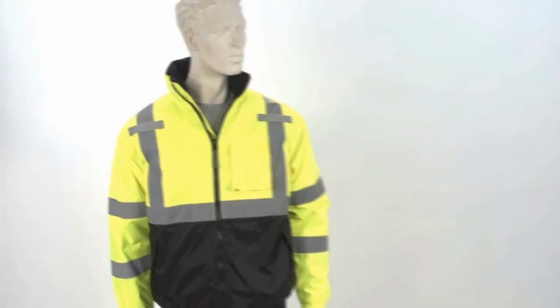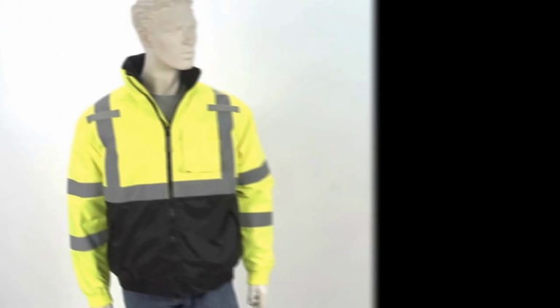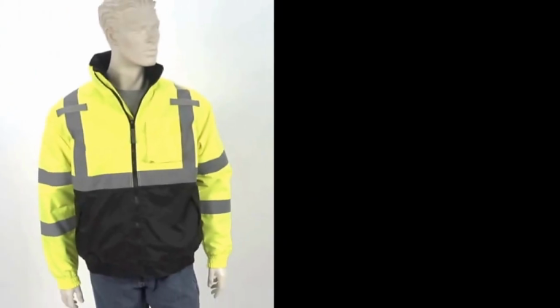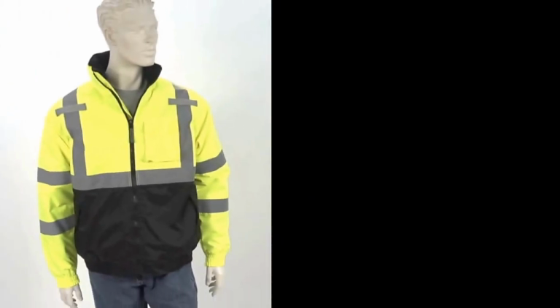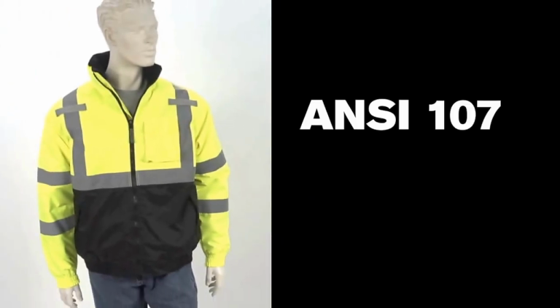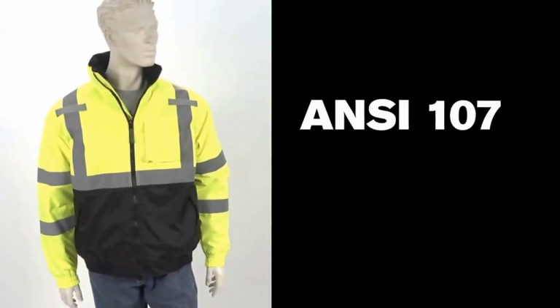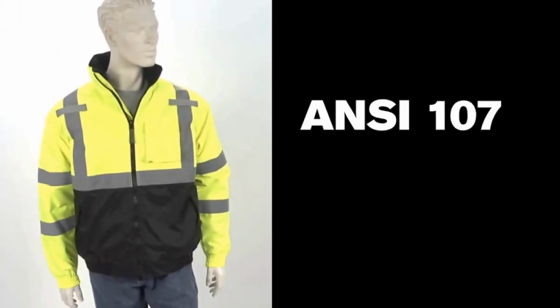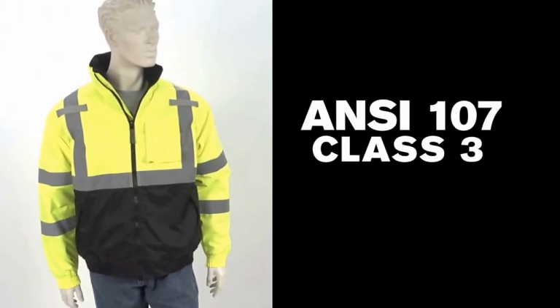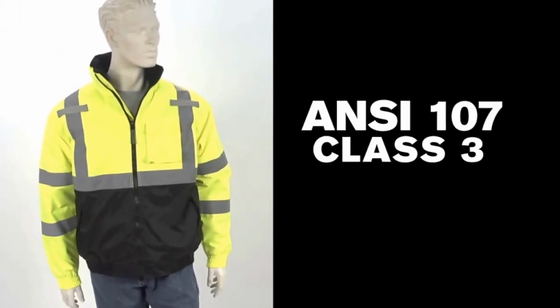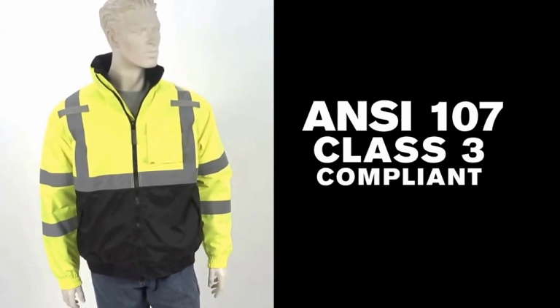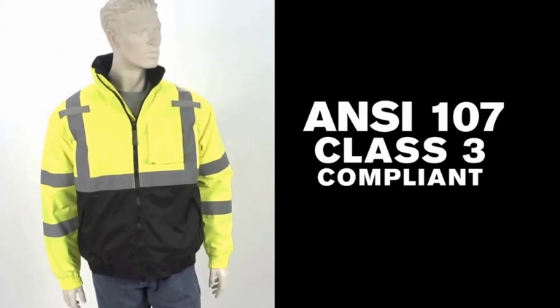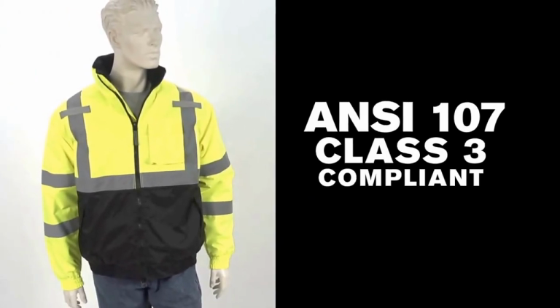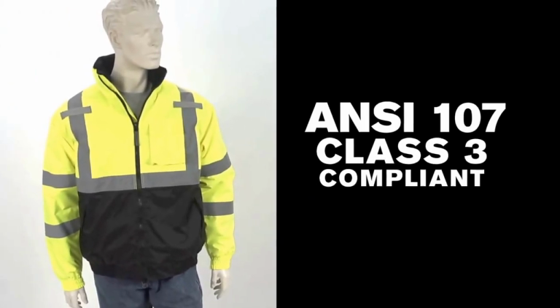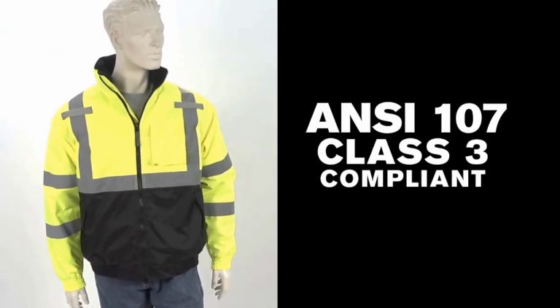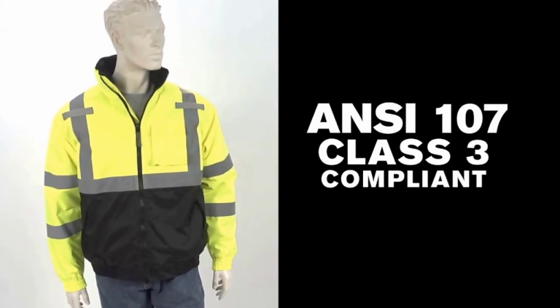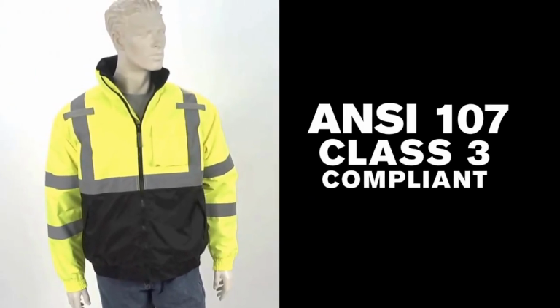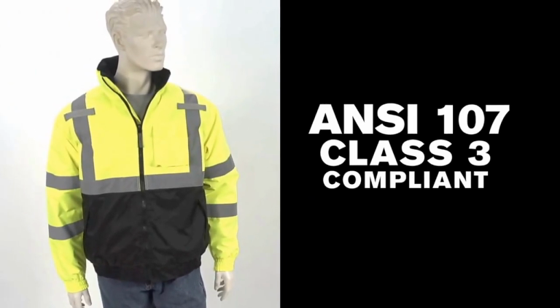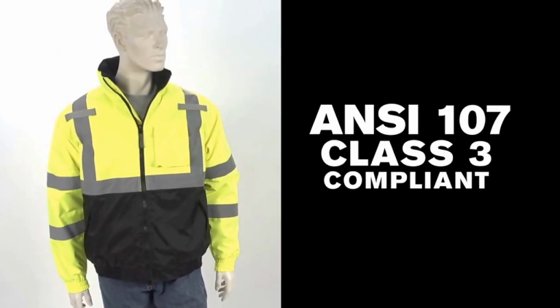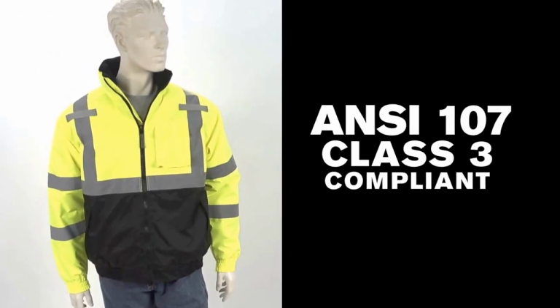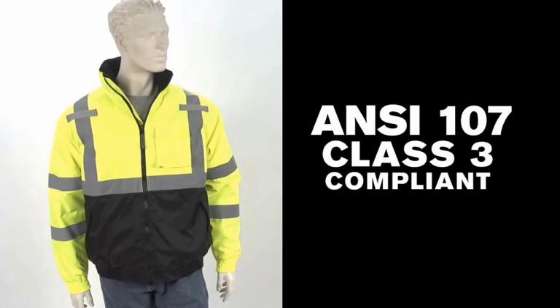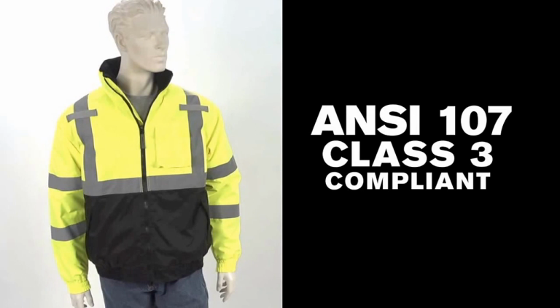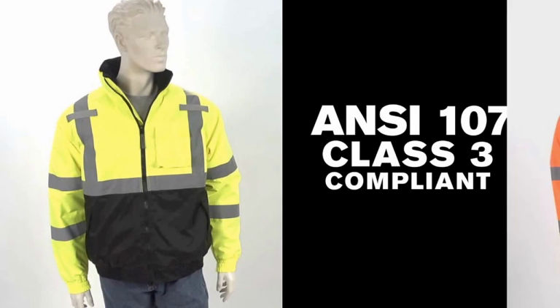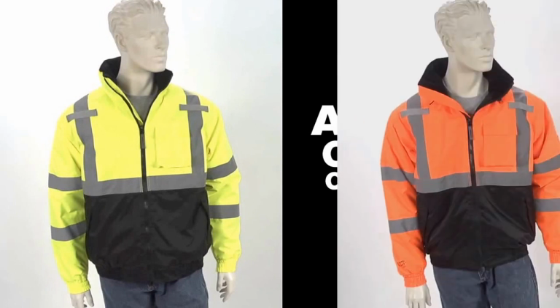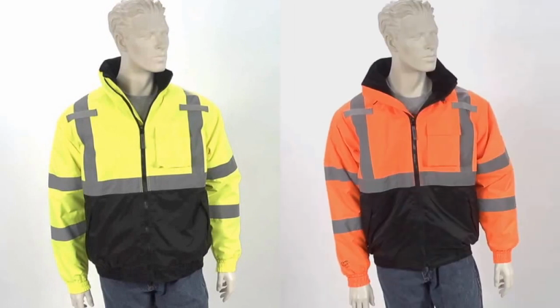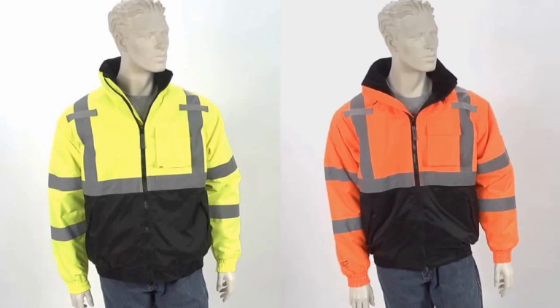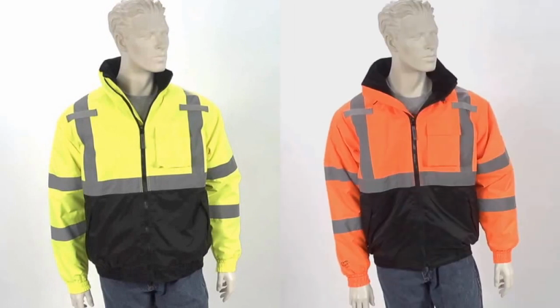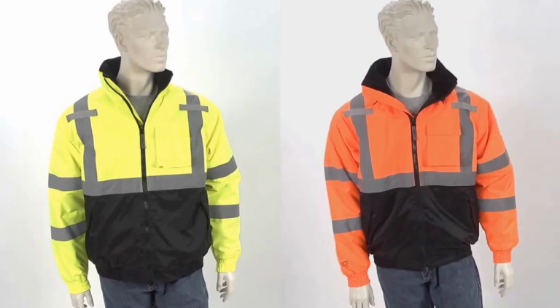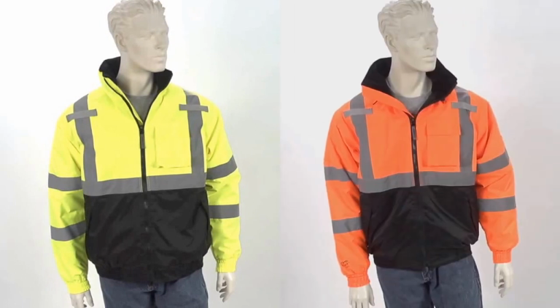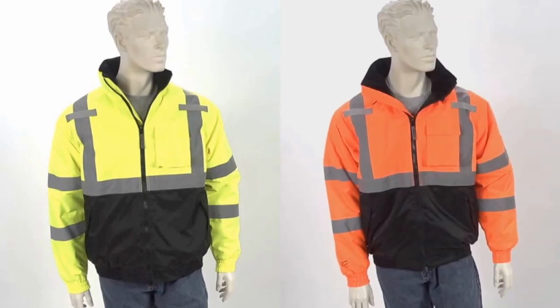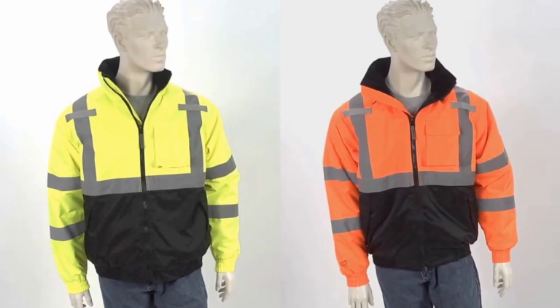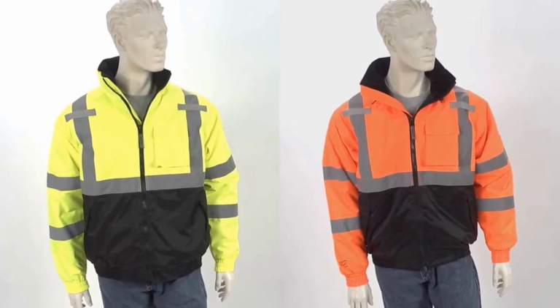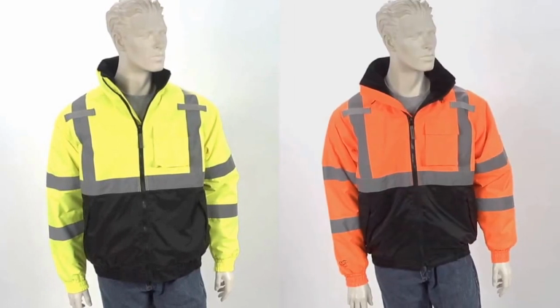The Bomber II is an ANSI 107 Class III compliant high-visibility jacket constructed from fluorescent yellow-green or orange-red background material for excellent daytime visibility.